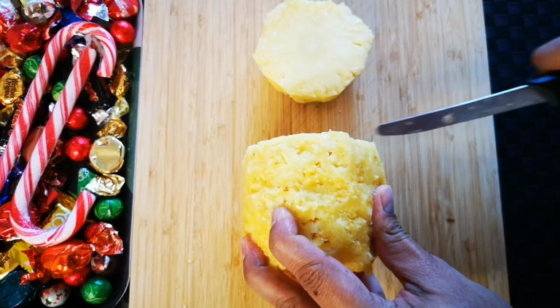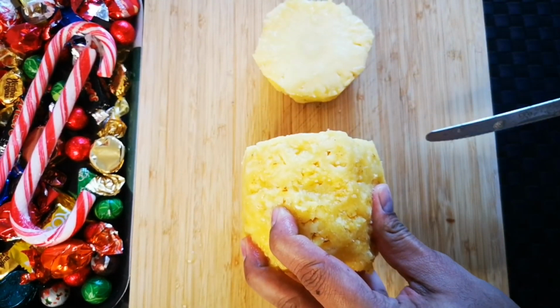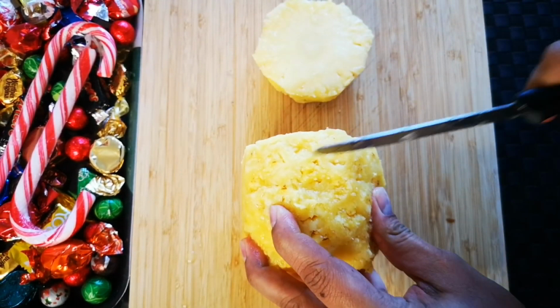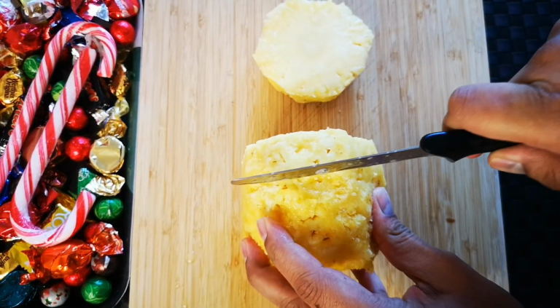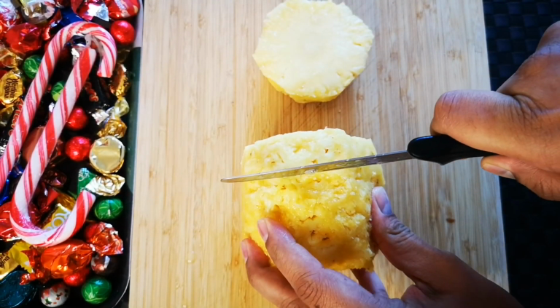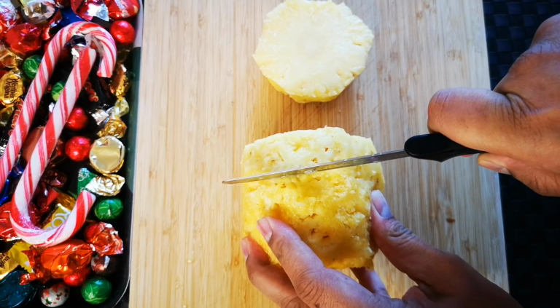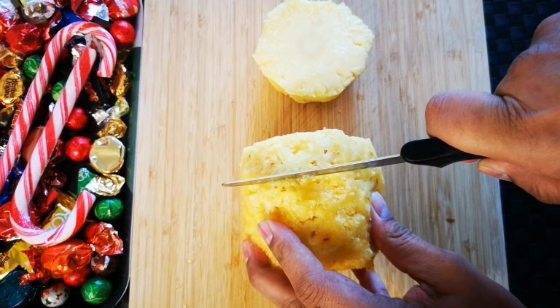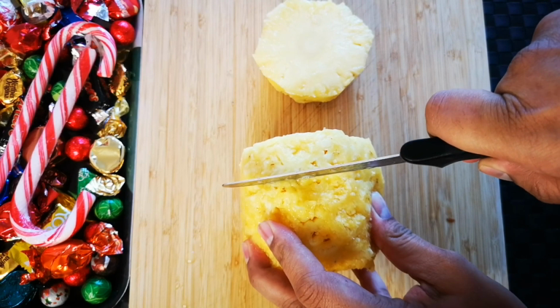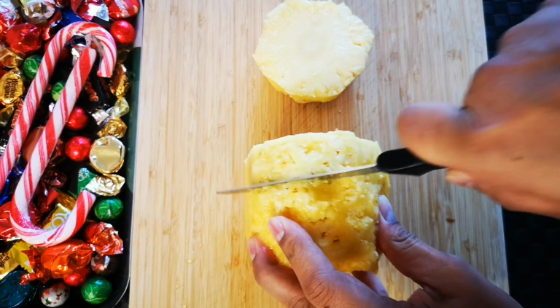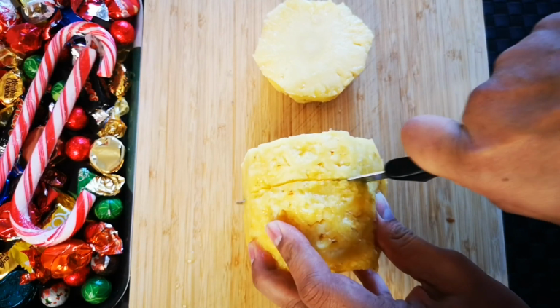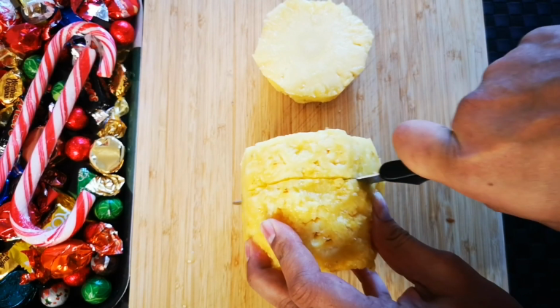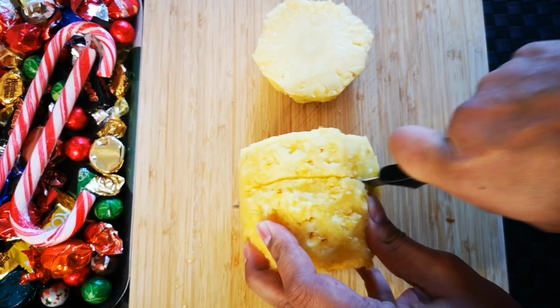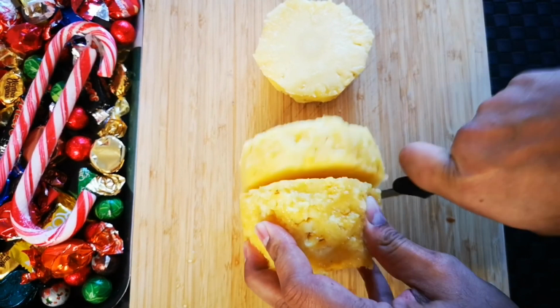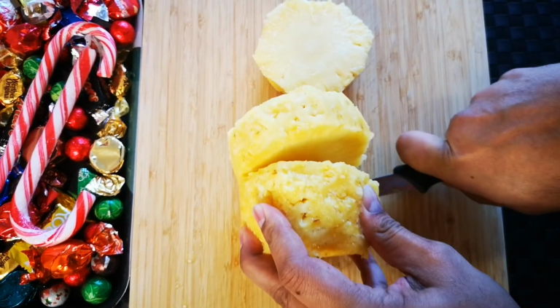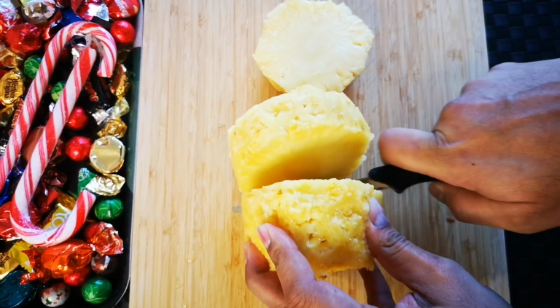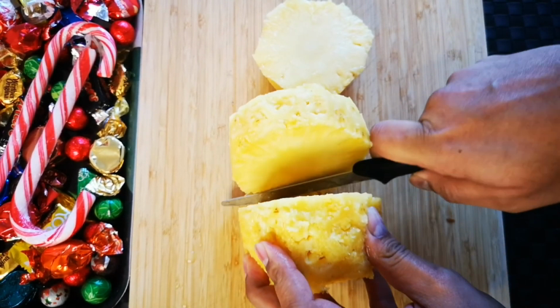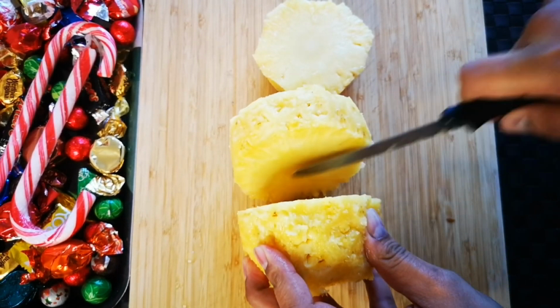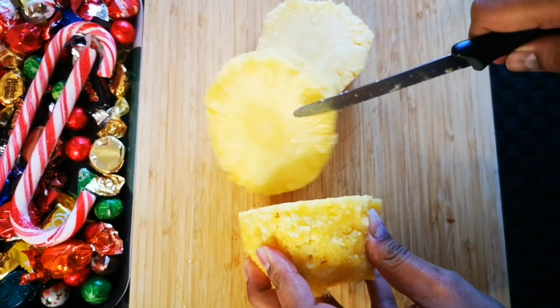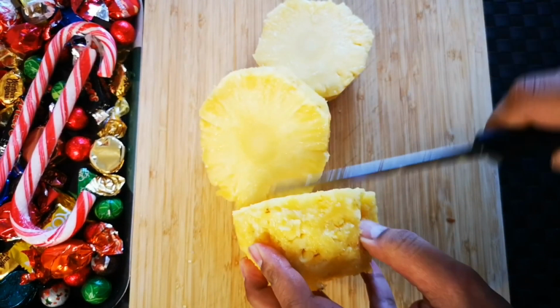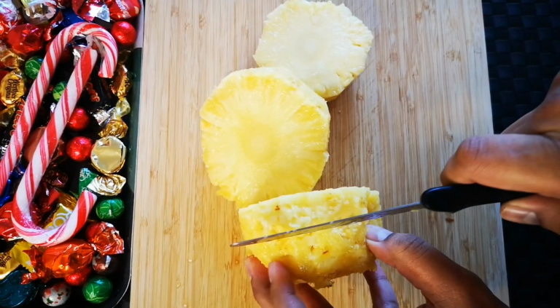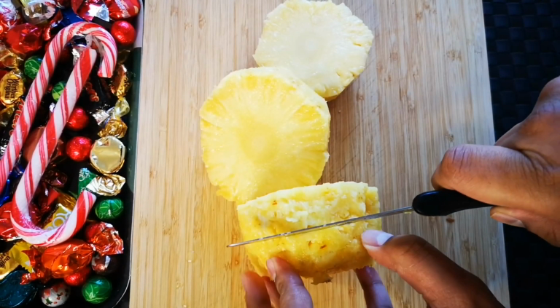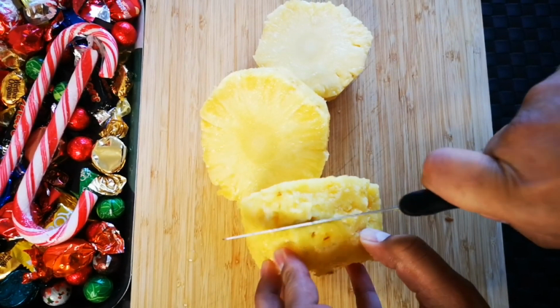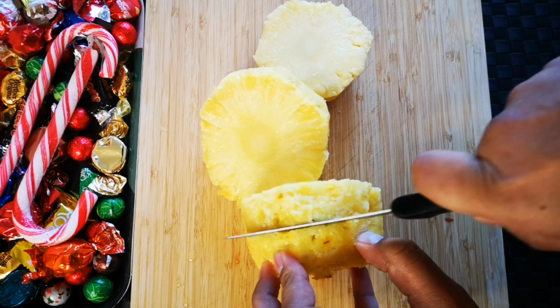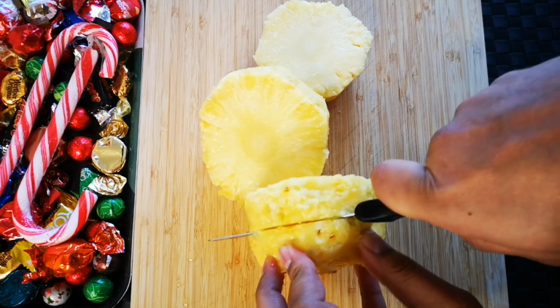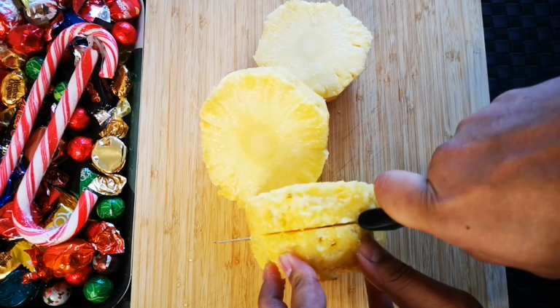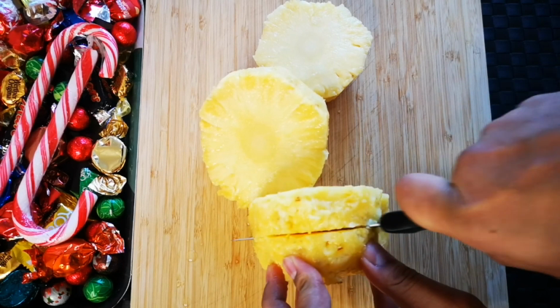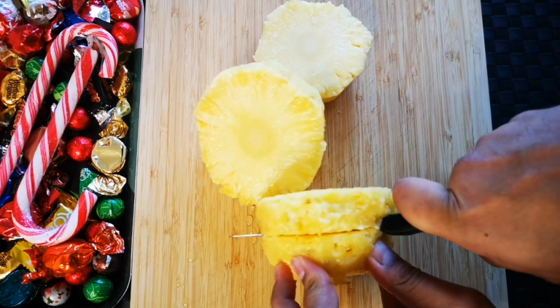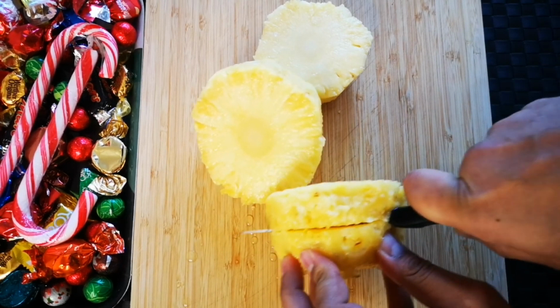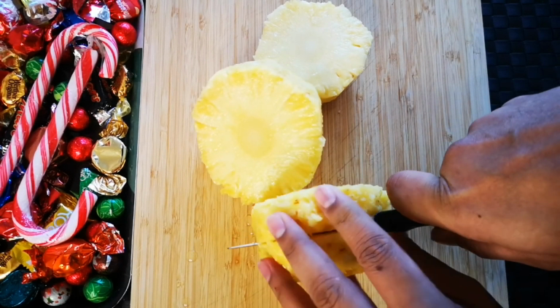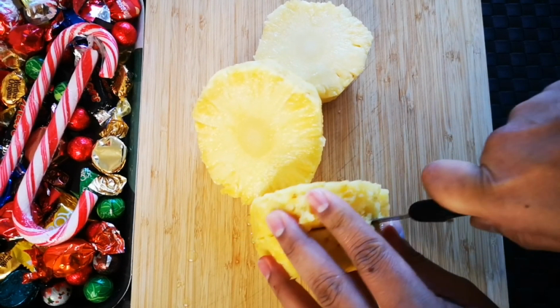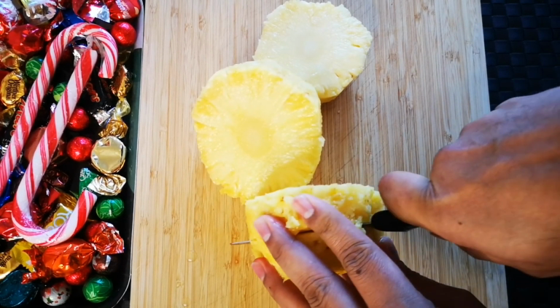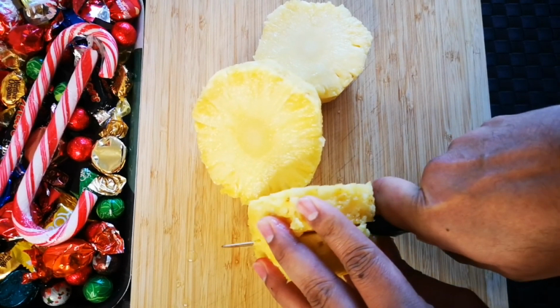Take fresh pineapple and remove the outer shell, then cut it into pieces. You can use canned pineapple if you prefer, or if you don't have it, make your own canned pineapple using this procedure.